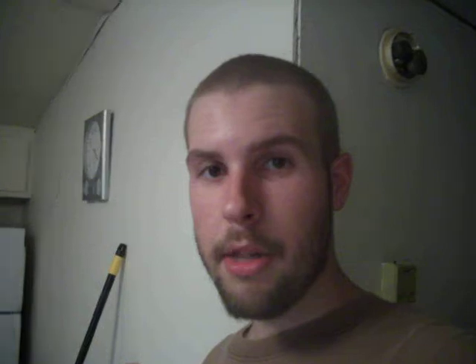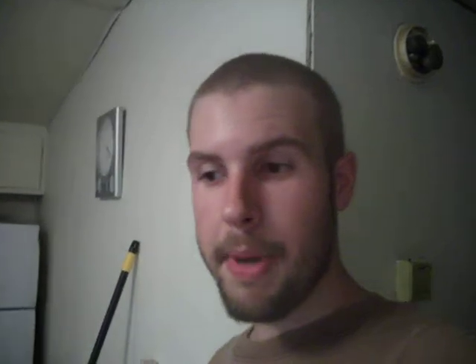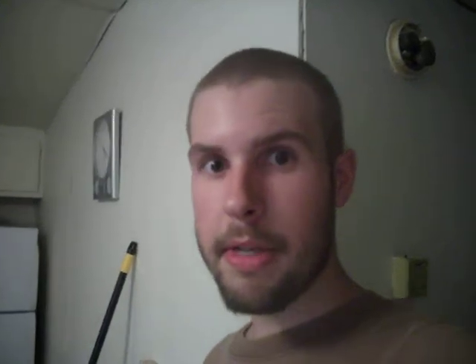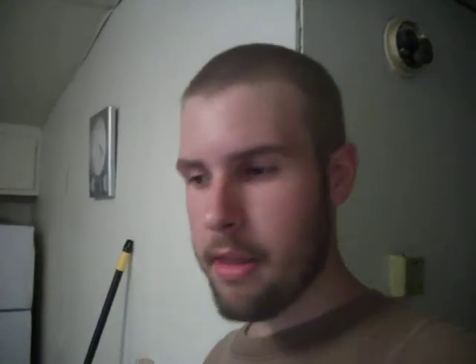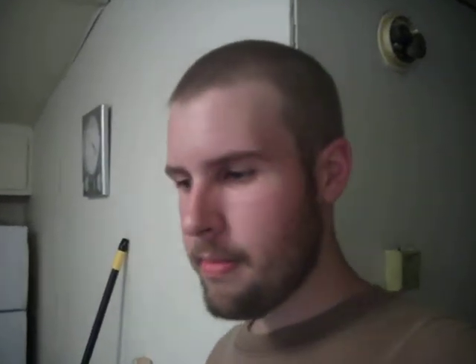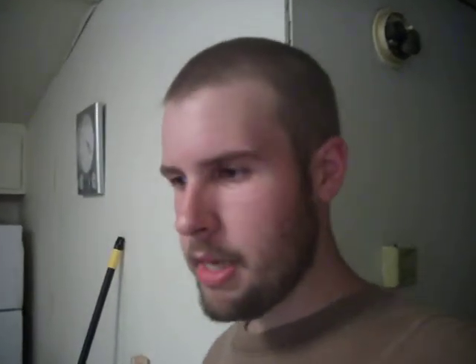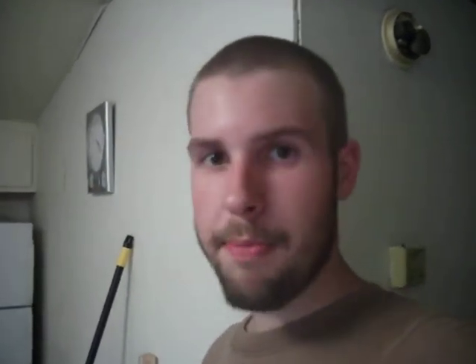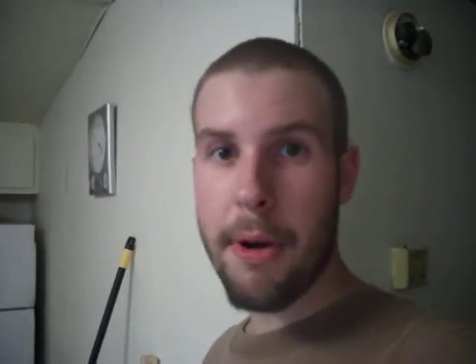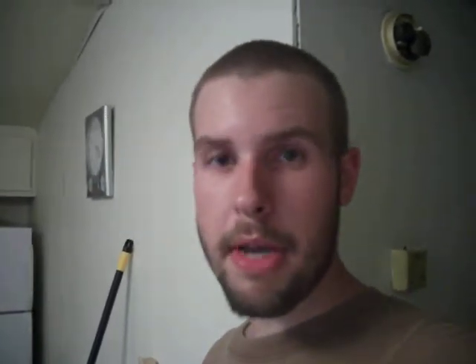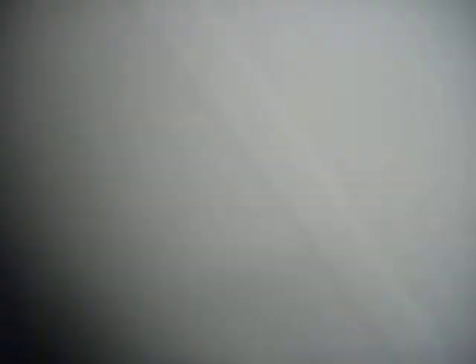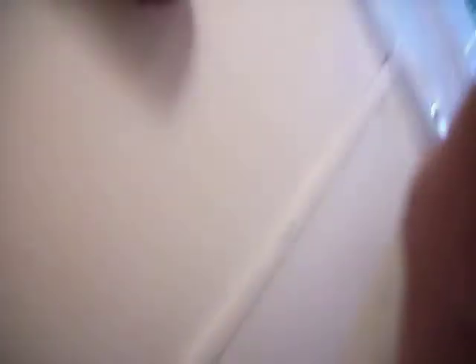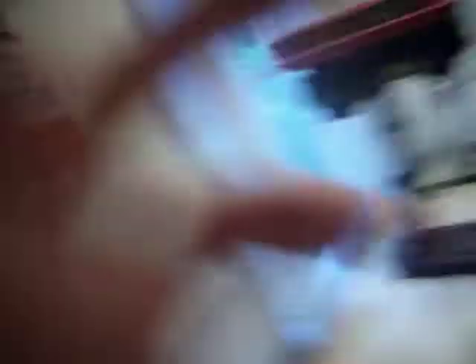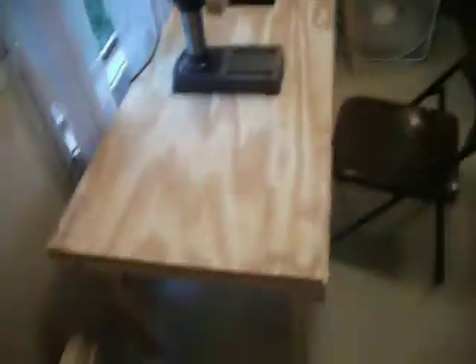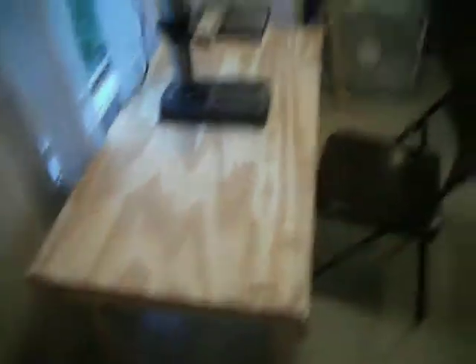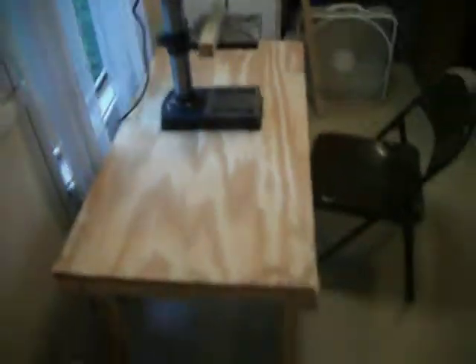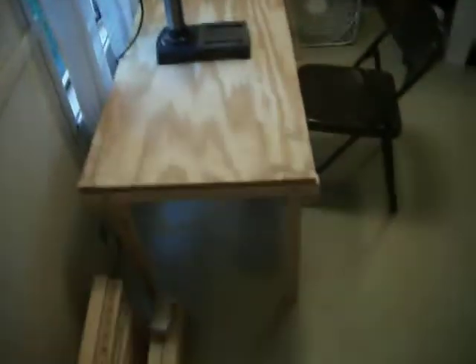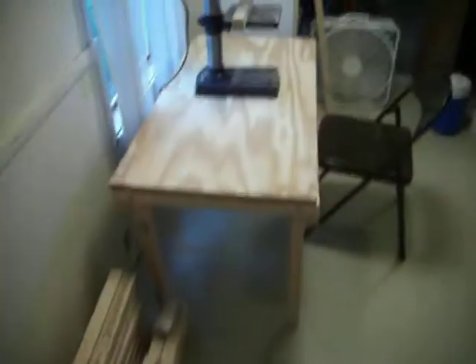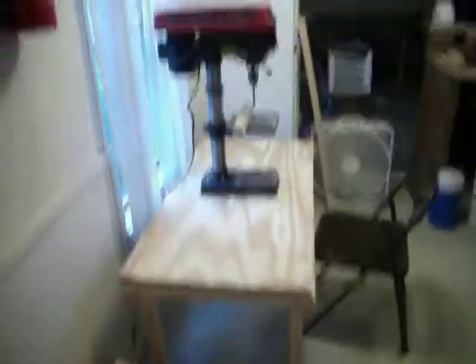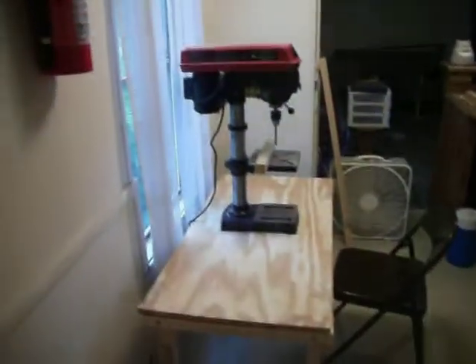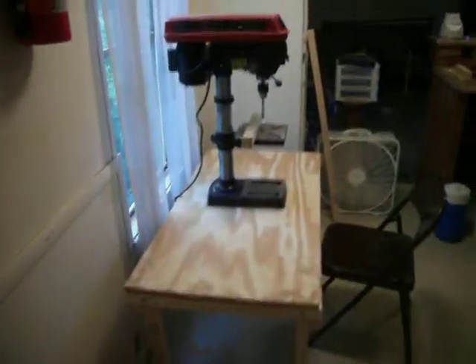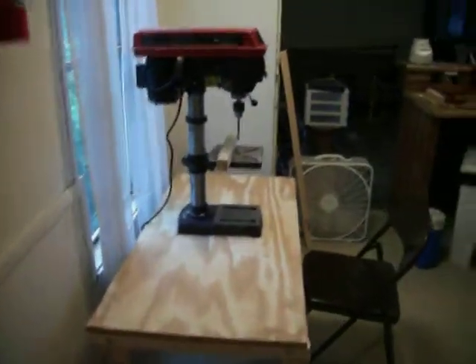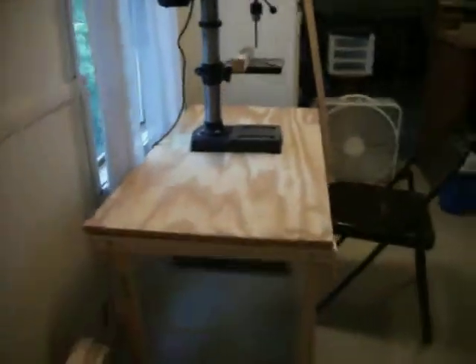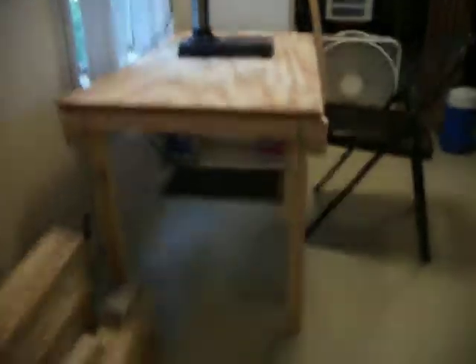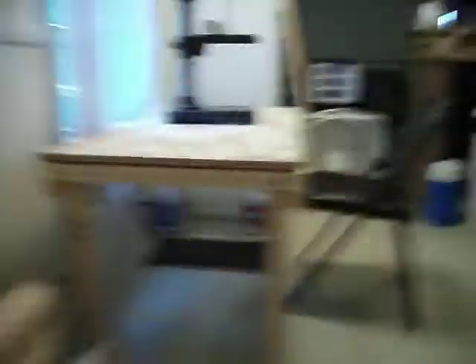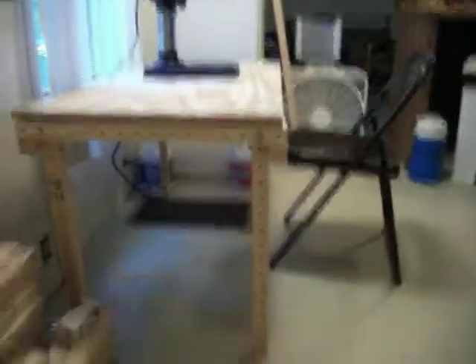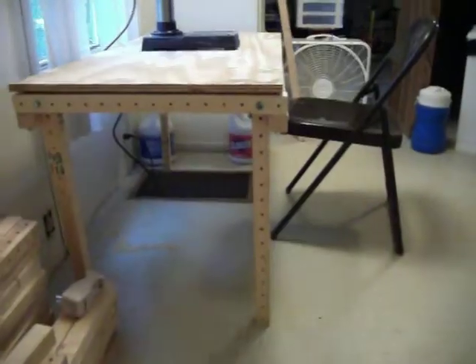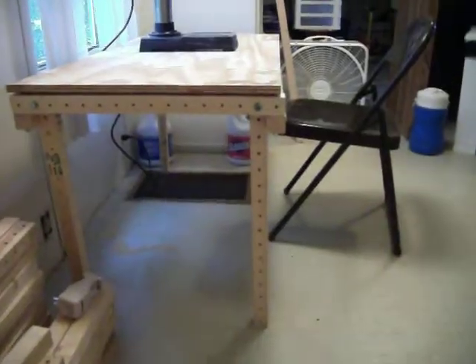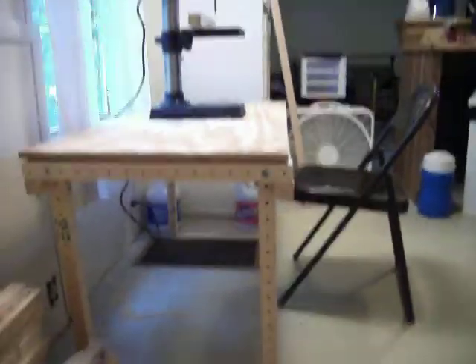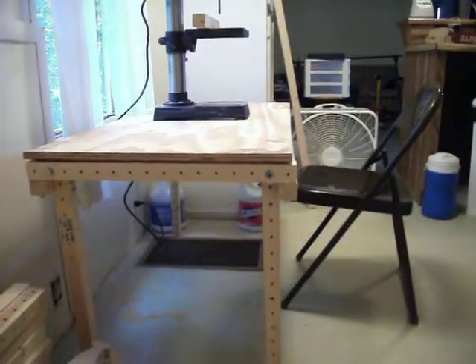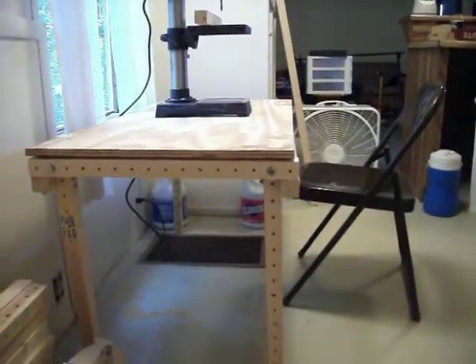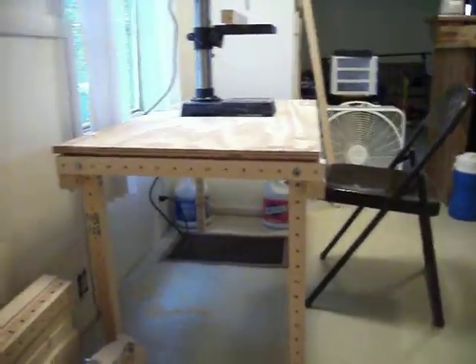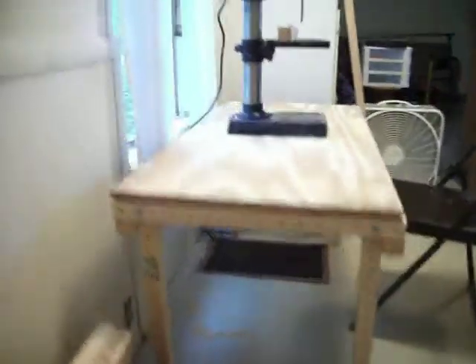Hello again everybody, it's OurStats. This is Grief Beam Part 3. As you can see, this is the biggest thing I've ever built in my life — a 24 inch by 24 inch by 48 inch table.